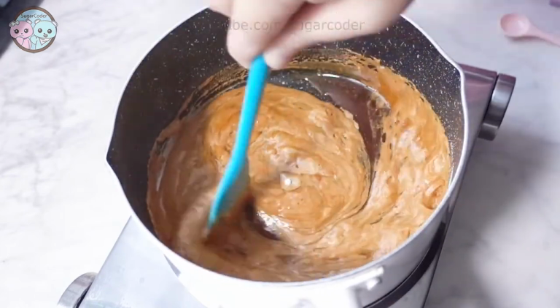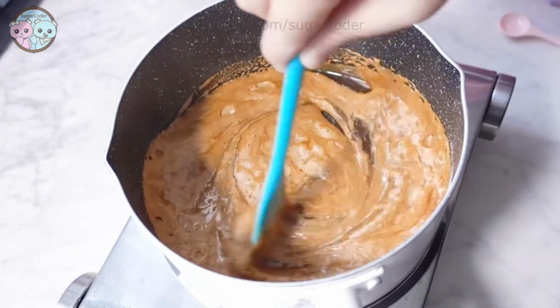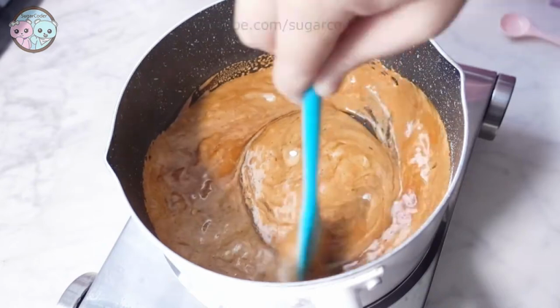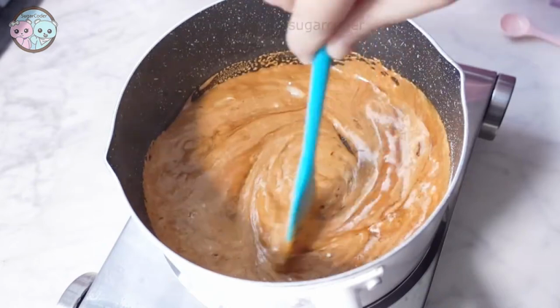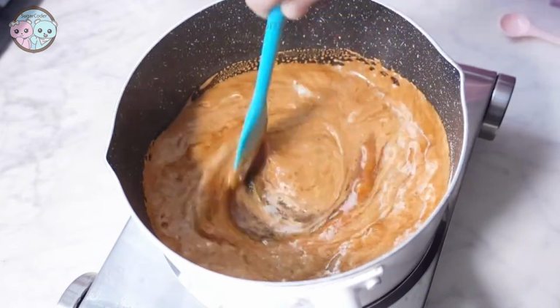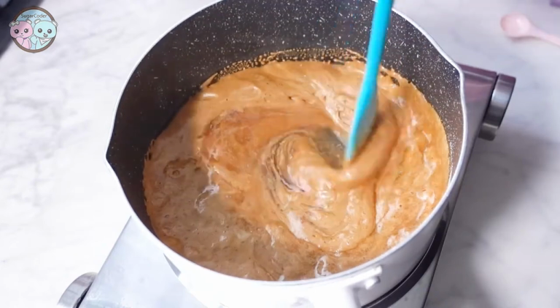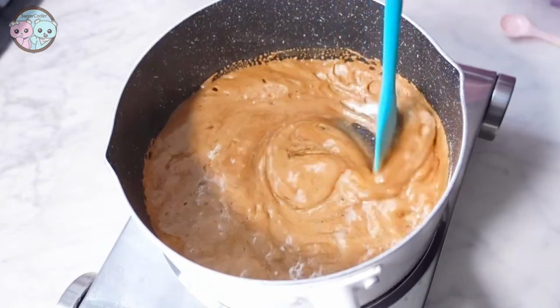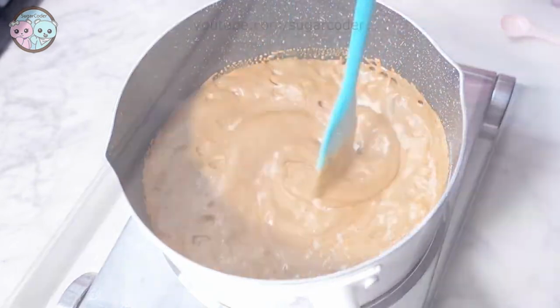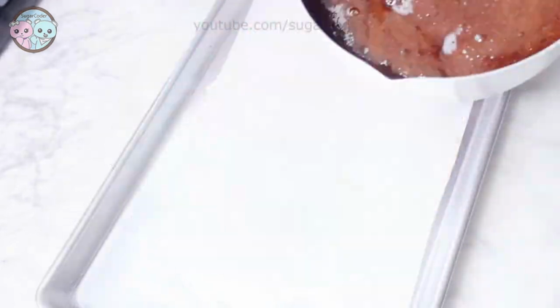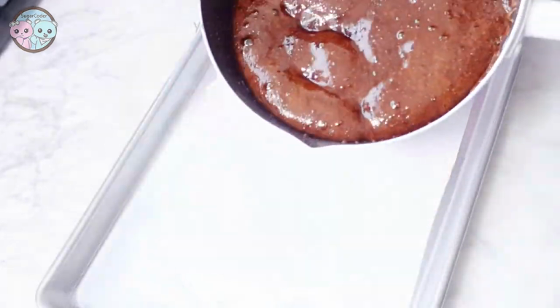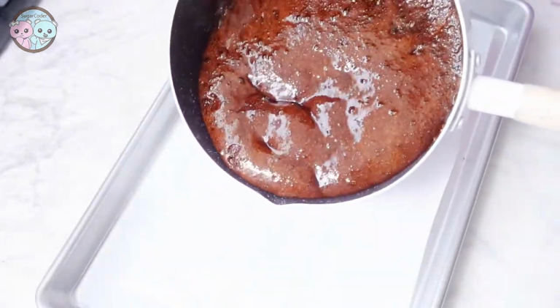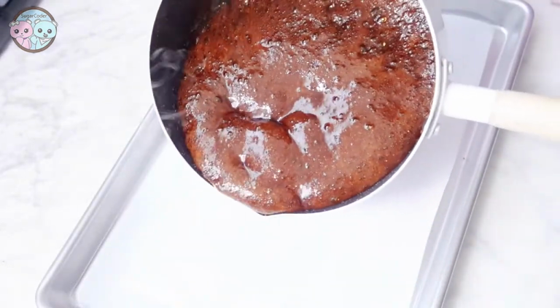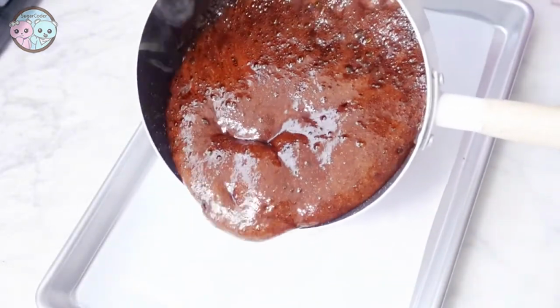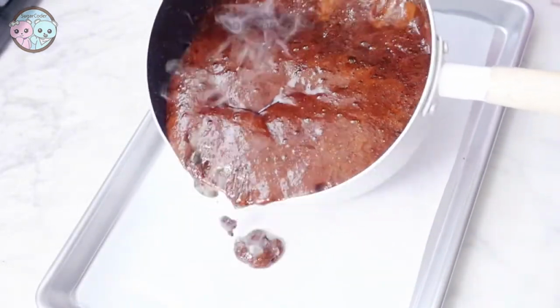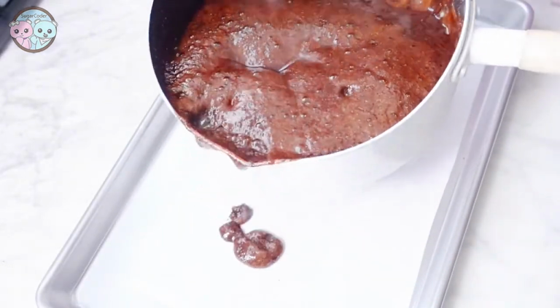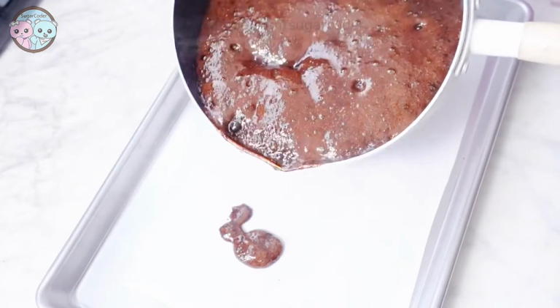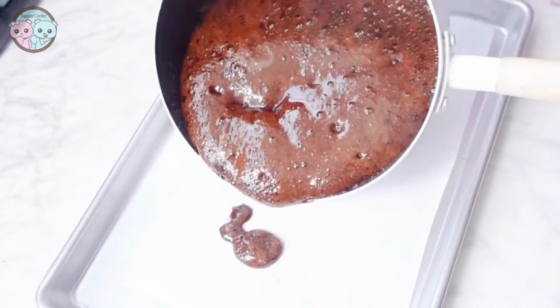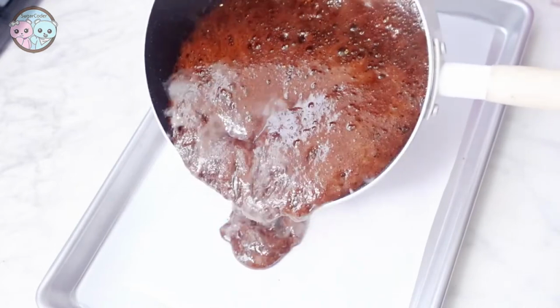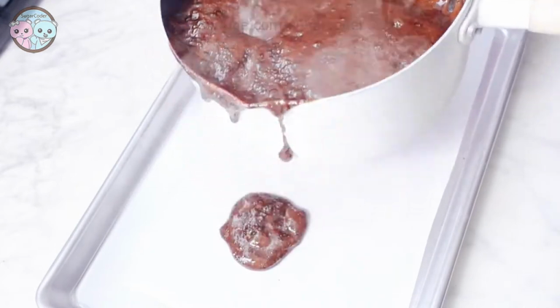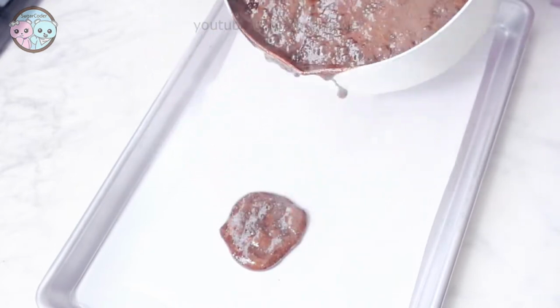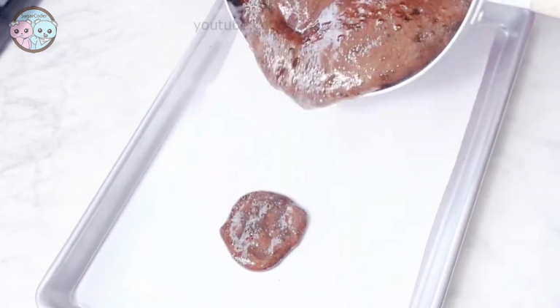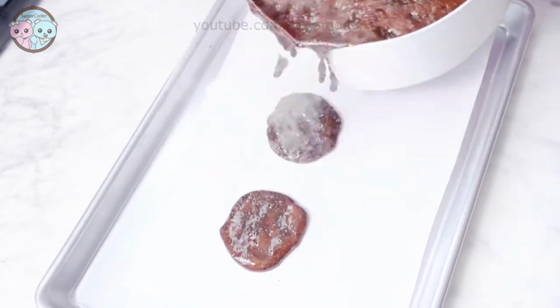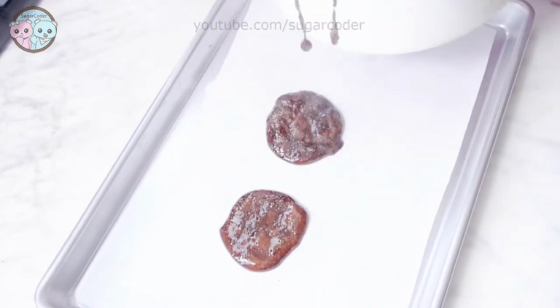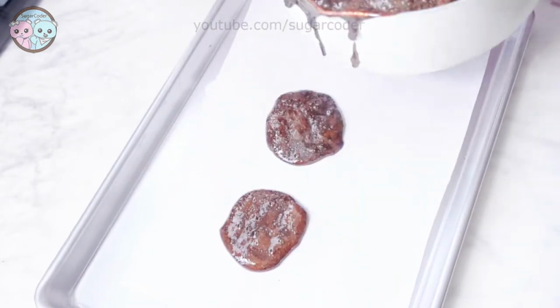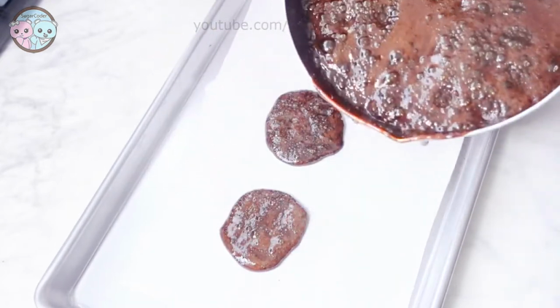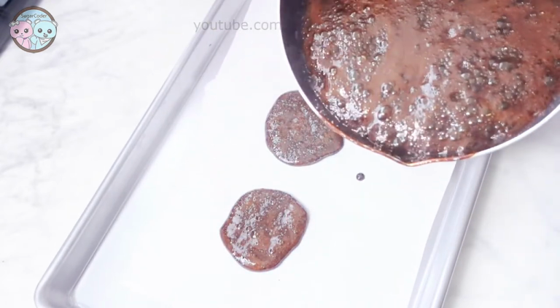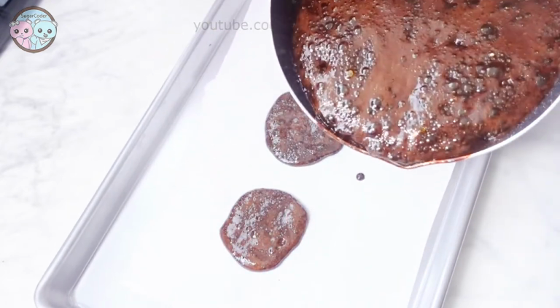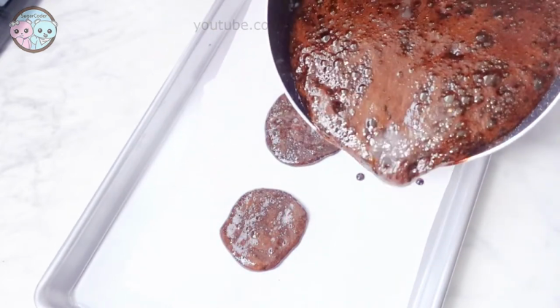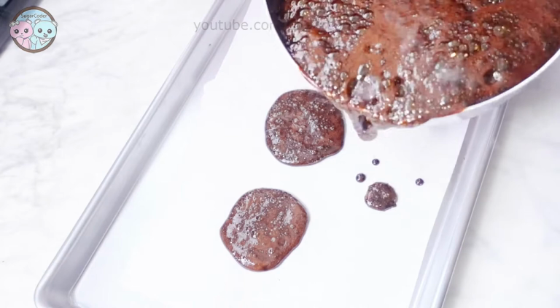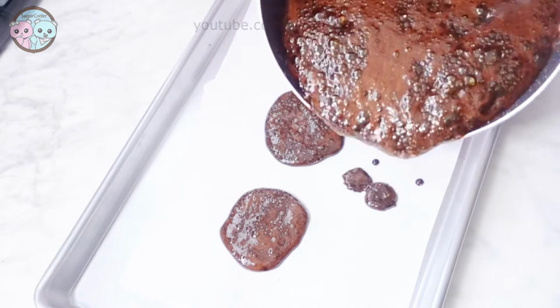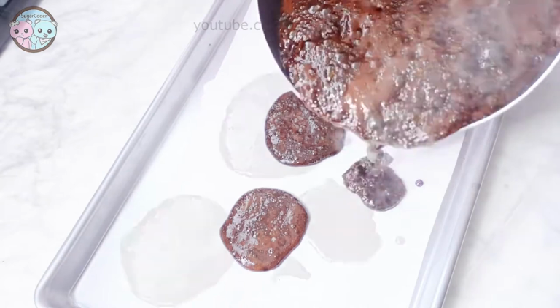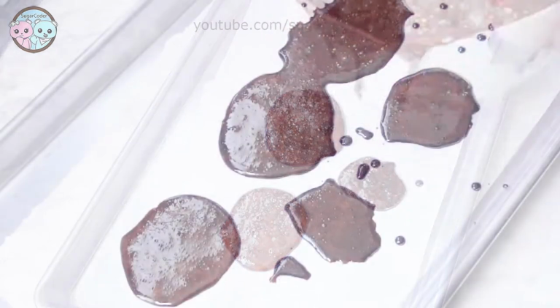Quickly remove the saucepan off of the stove and pour the mixture onto parchment paper. Work quickly and use cookie cutters to gently press the top of the Dalgona candy cookies before it hardens.